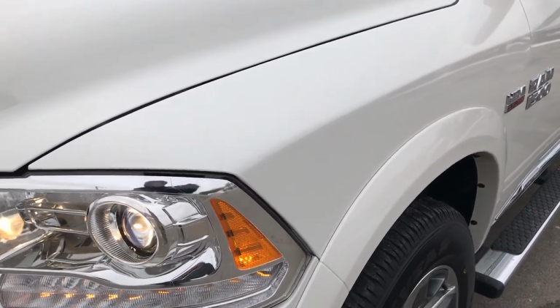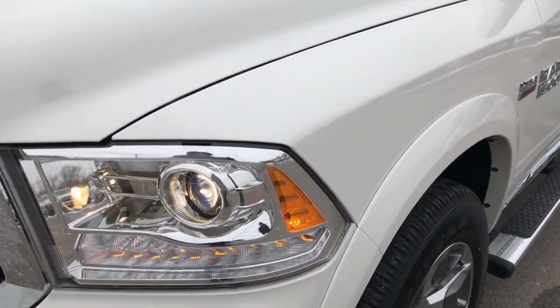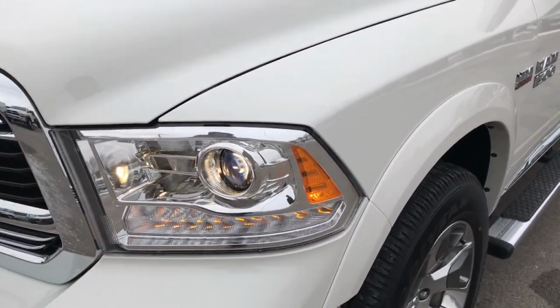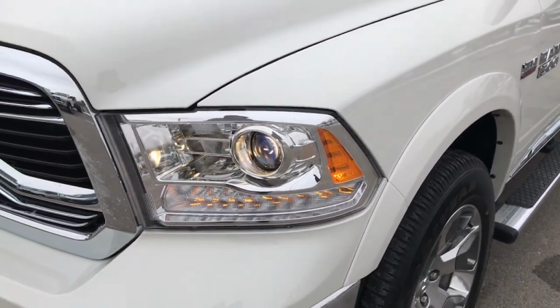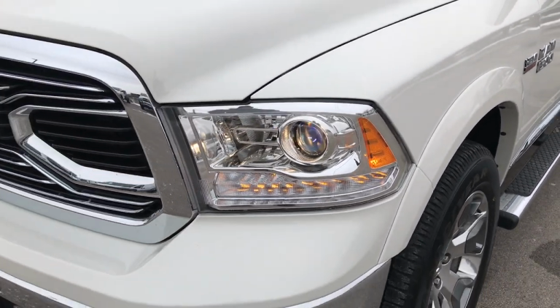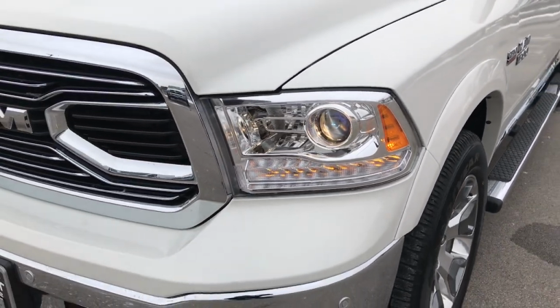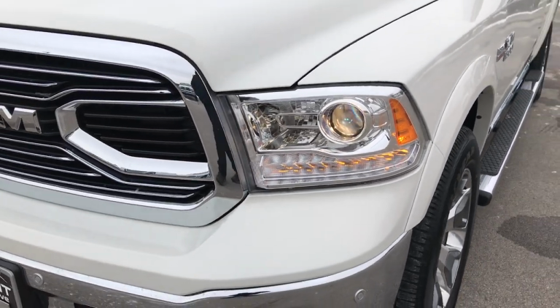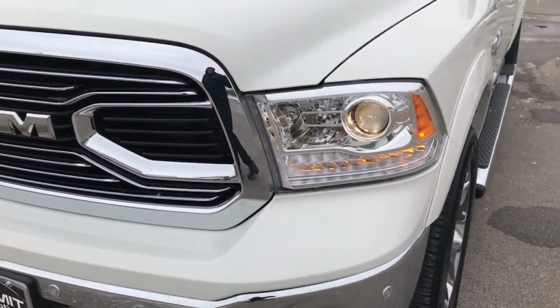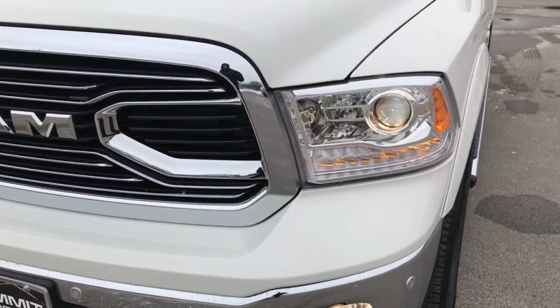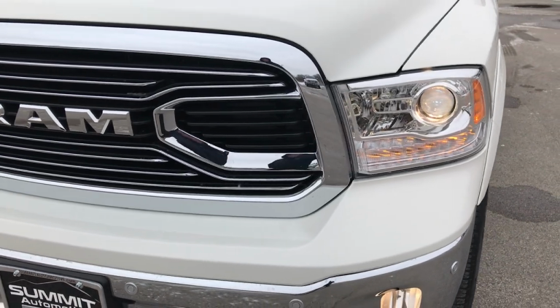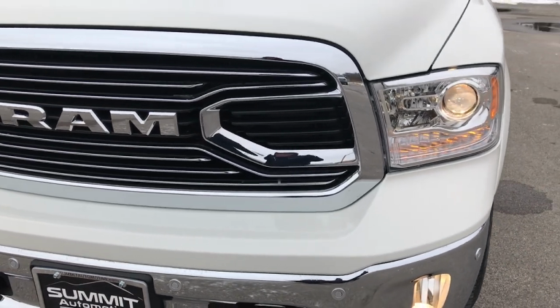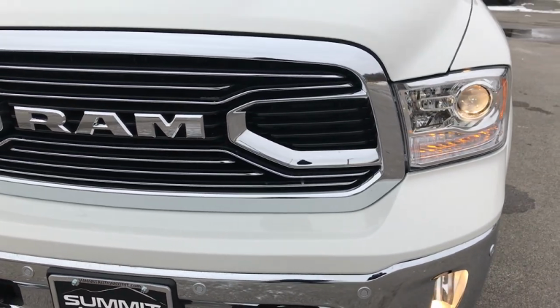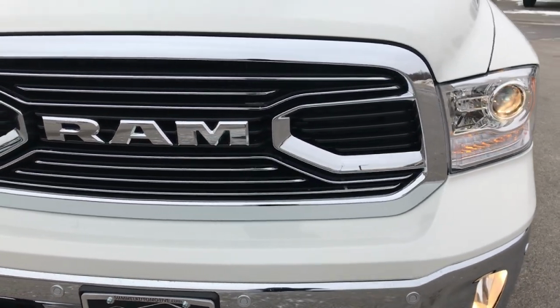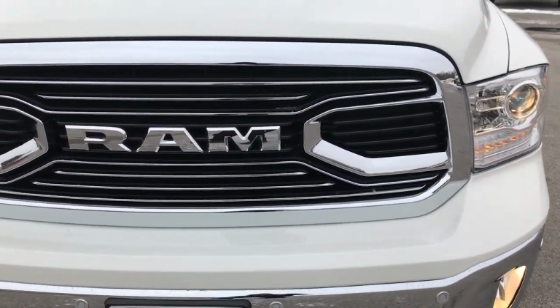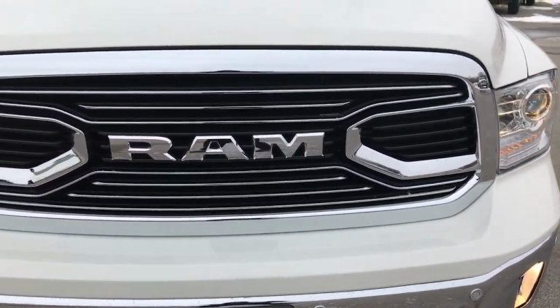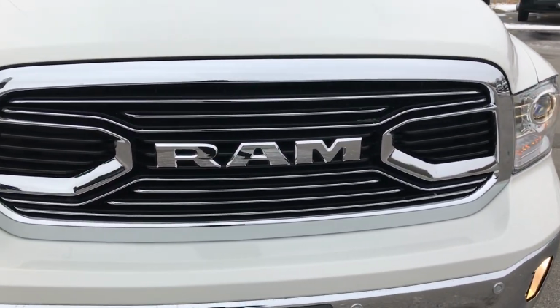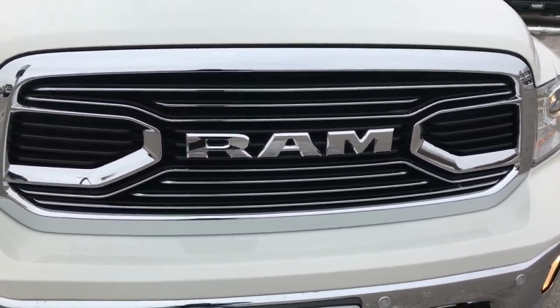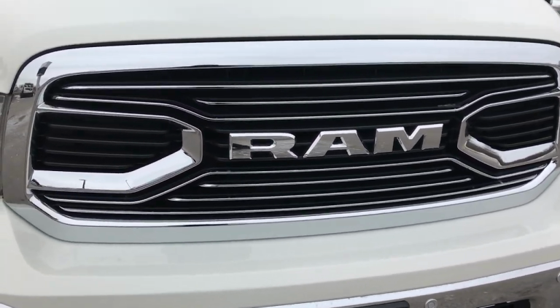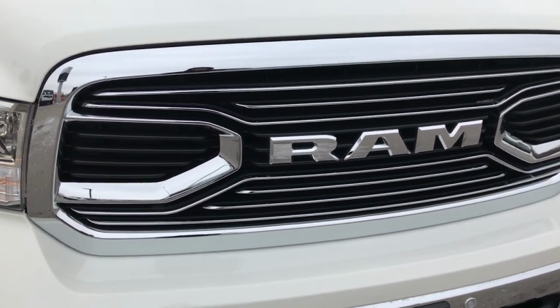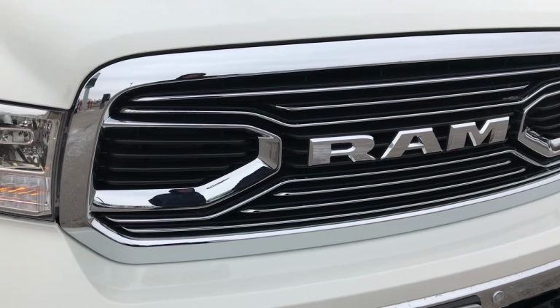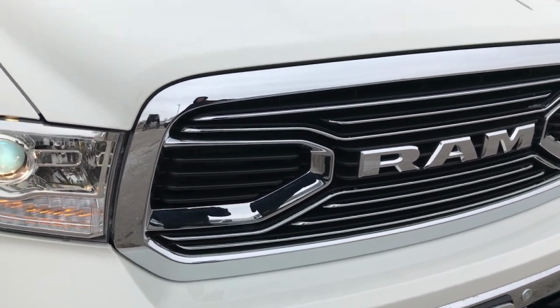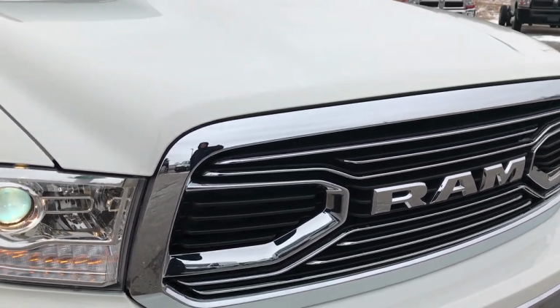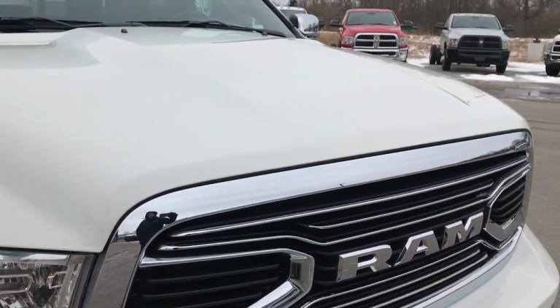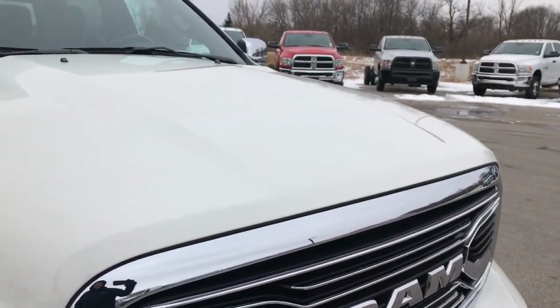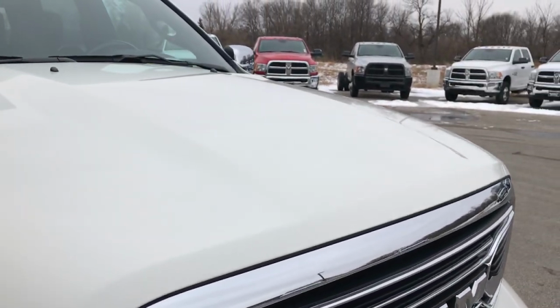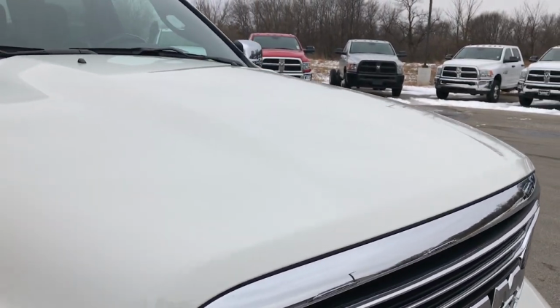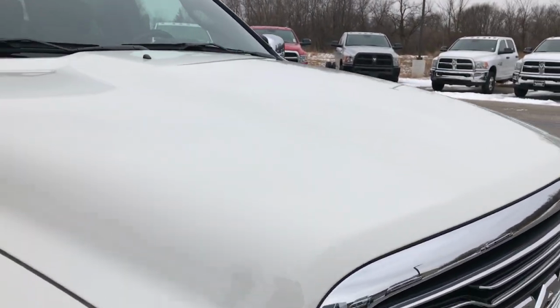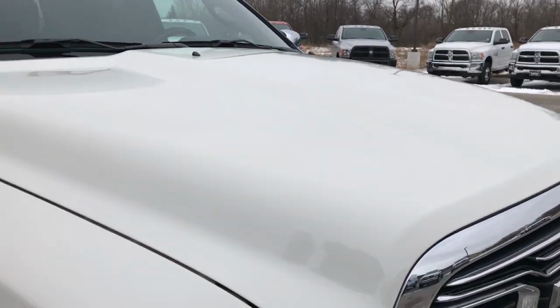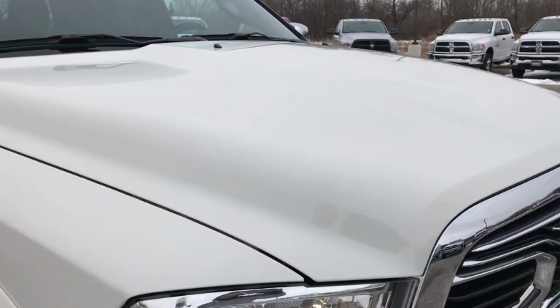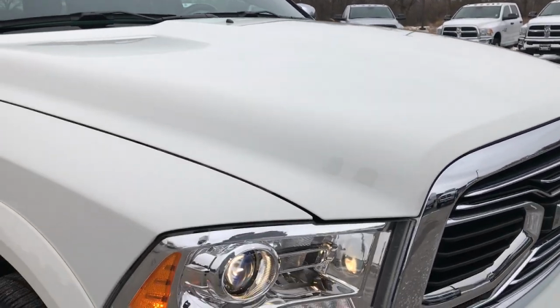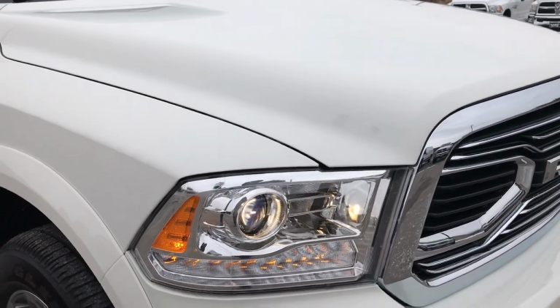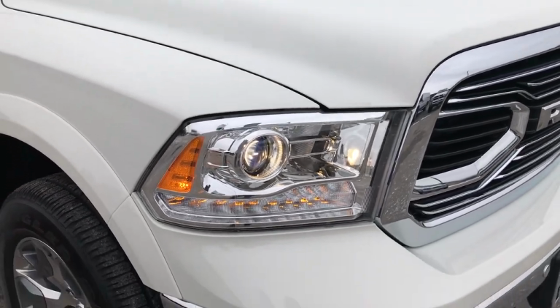We shoot all of our videos in 1080p, so if you have HD capabilities on your computer, tablet, or smartphone device, turn them on now — it's like you're right here looking at the truck, and definitely your best way to see the condition of the vehicle without actually being here.